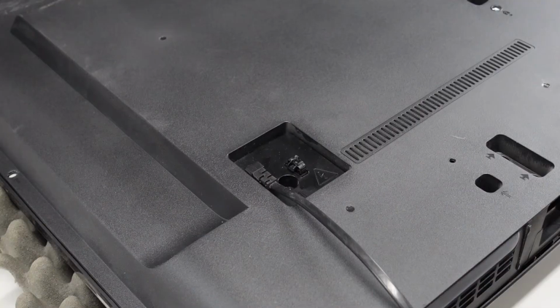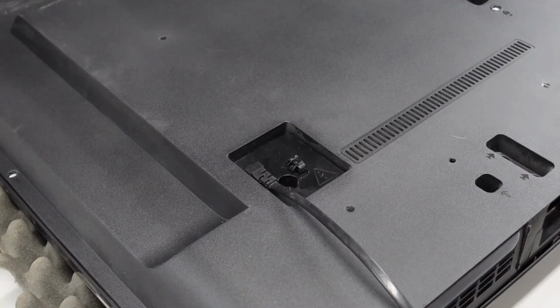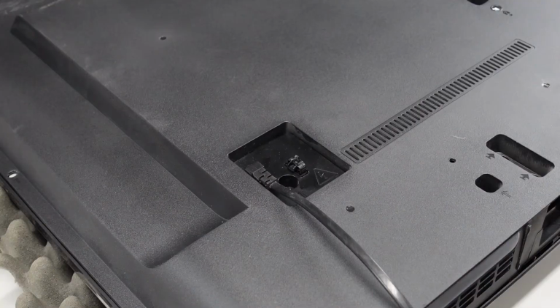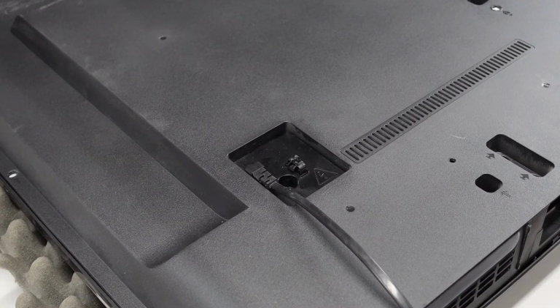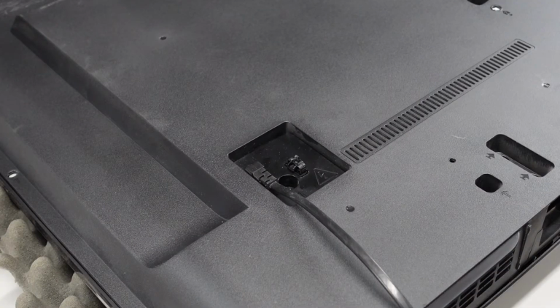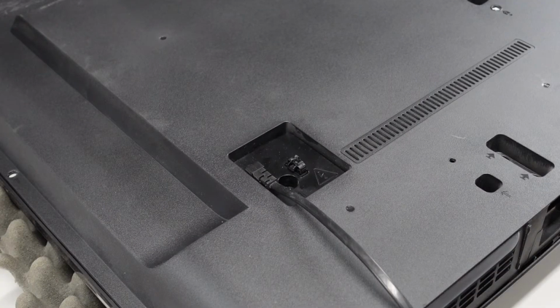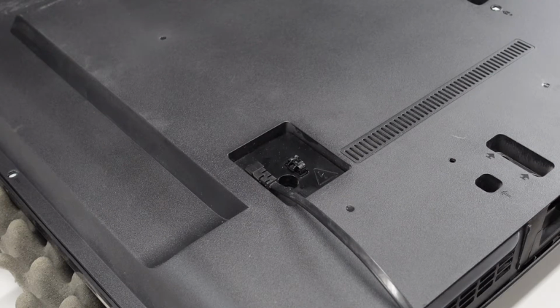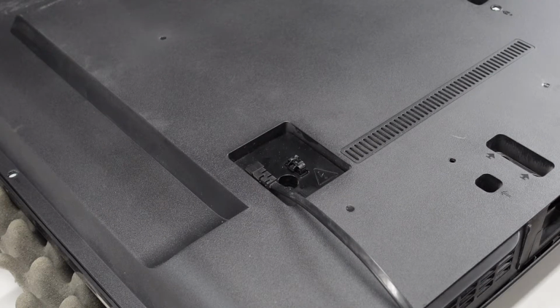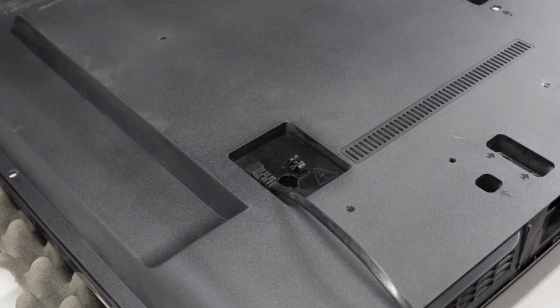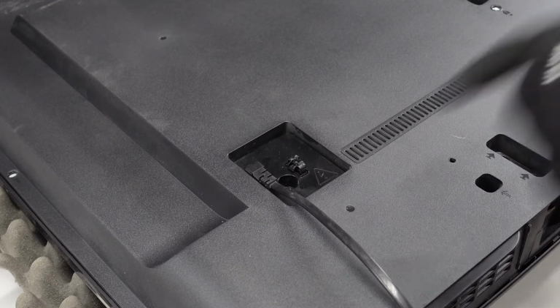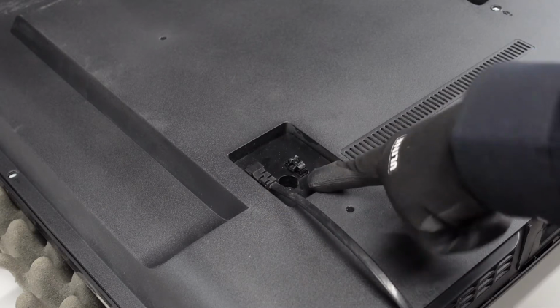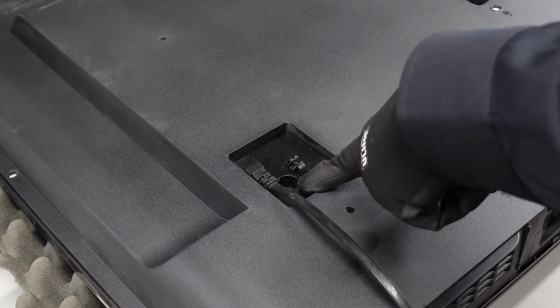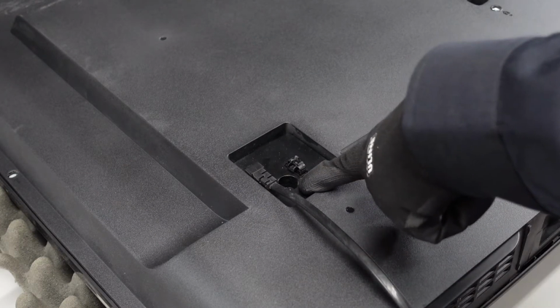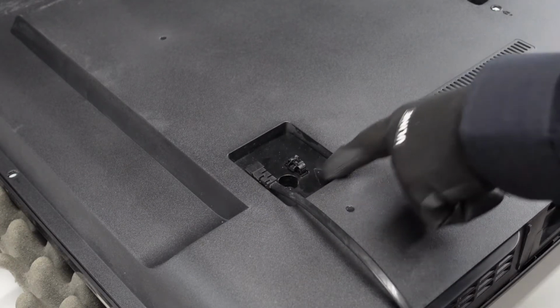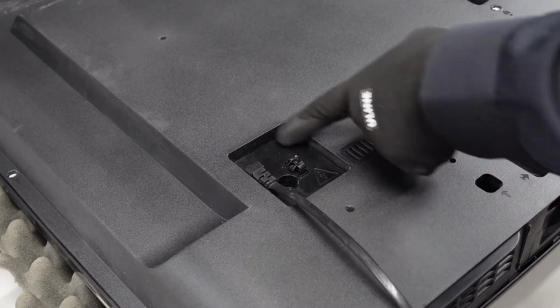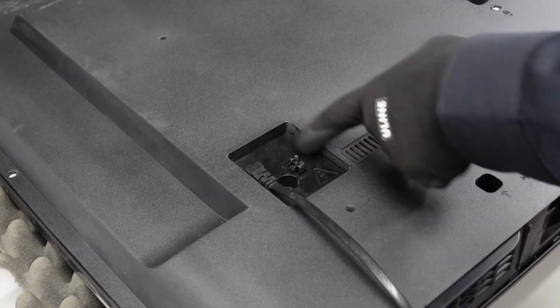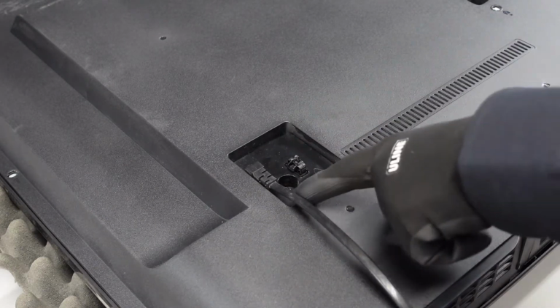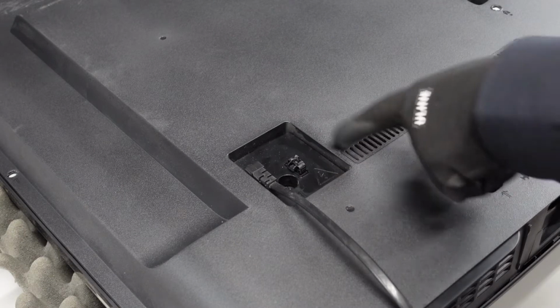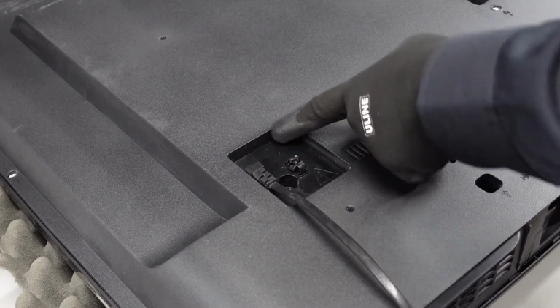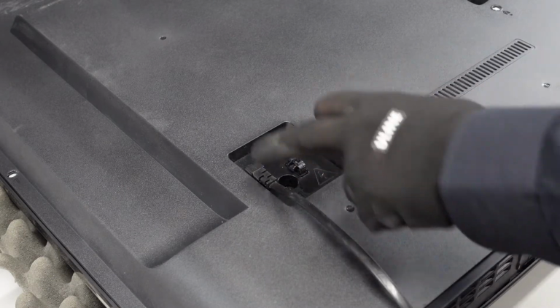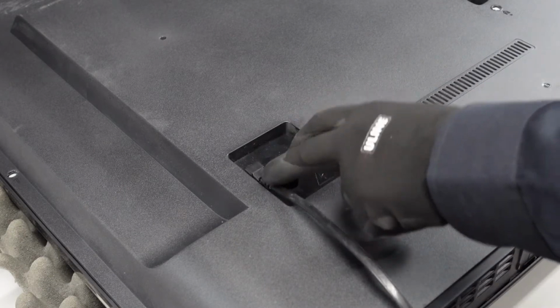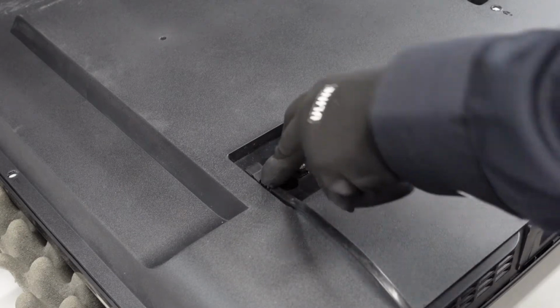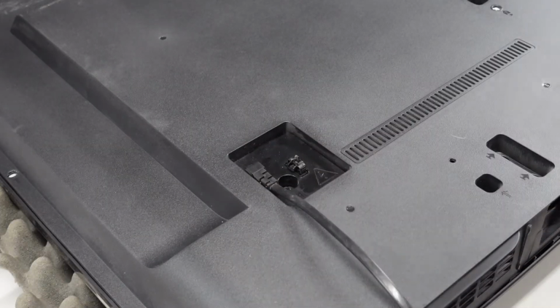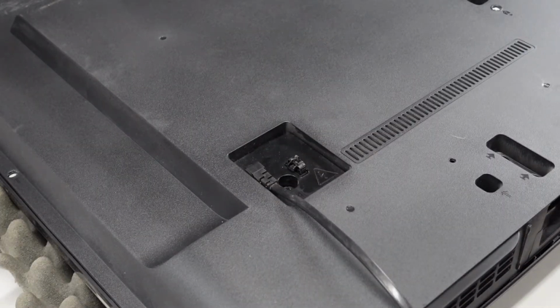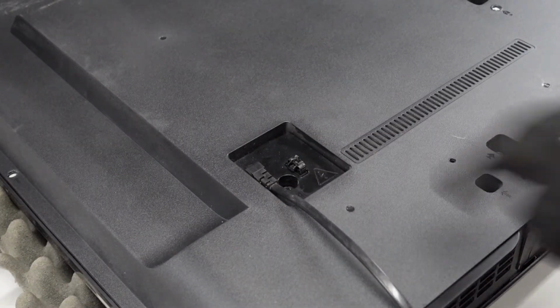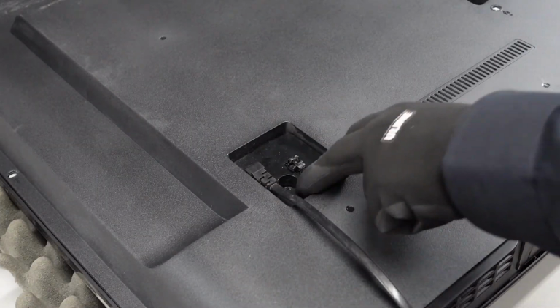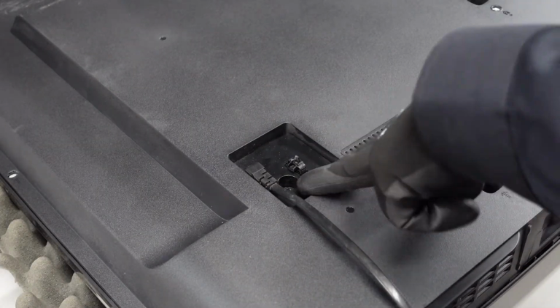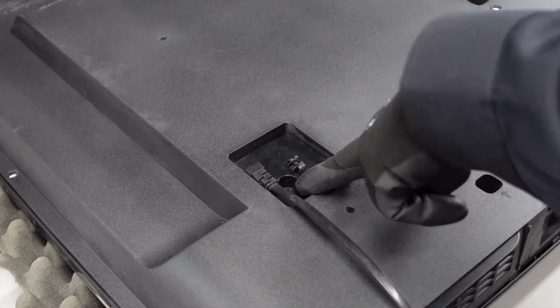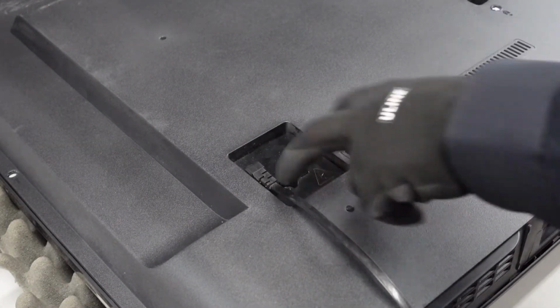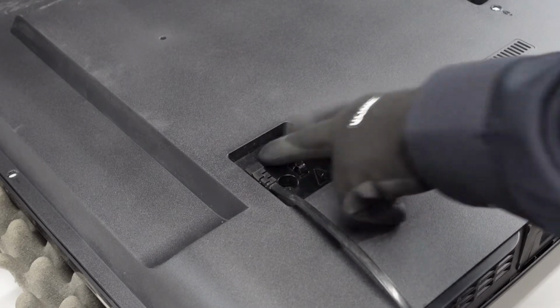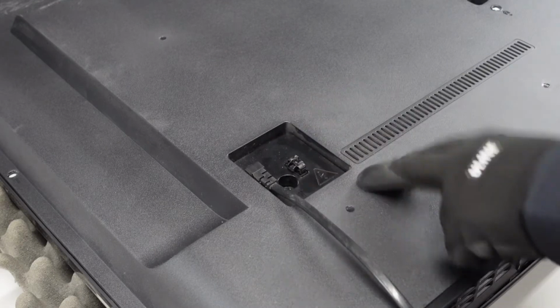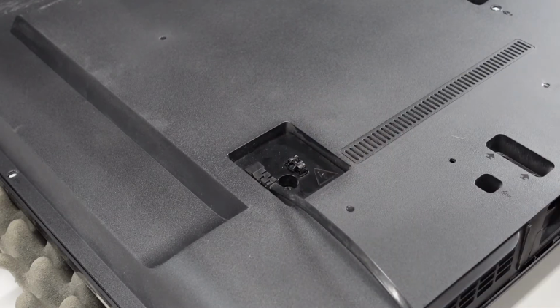Here we have the backside of this TV. The first thing you want to take note of is this screw here on the back. This is holding this little plastic housing in place where the power cord goes inside of the television. We're just going to want to pull this screw out first, then I'm going to show you what we're doing right after that.